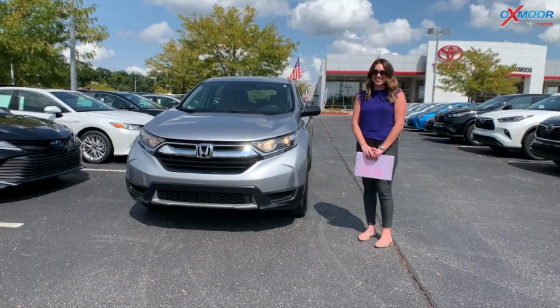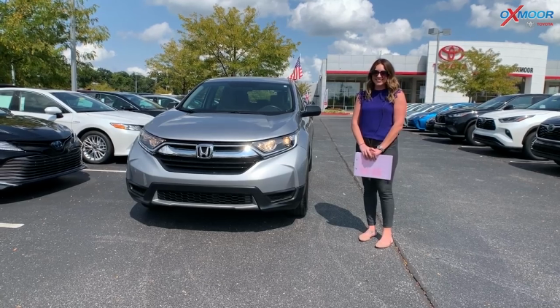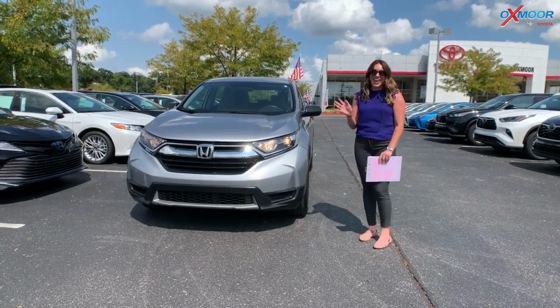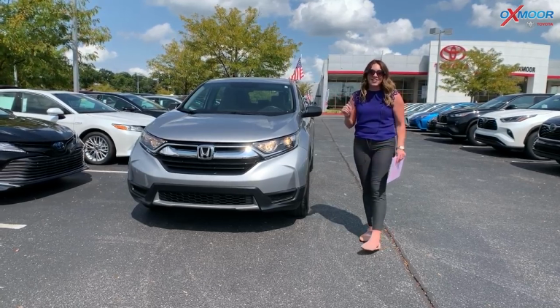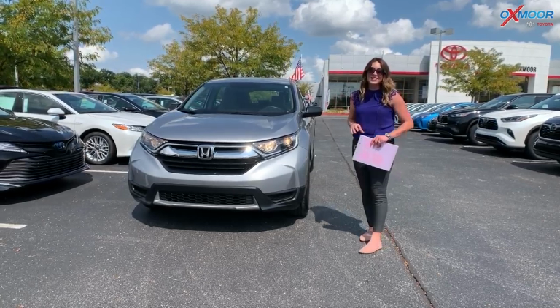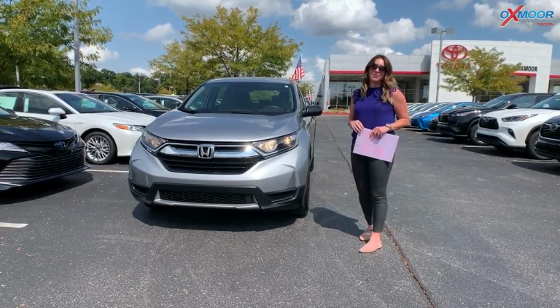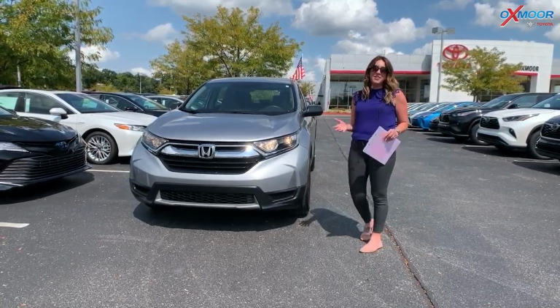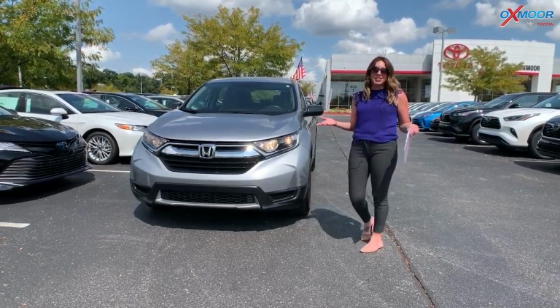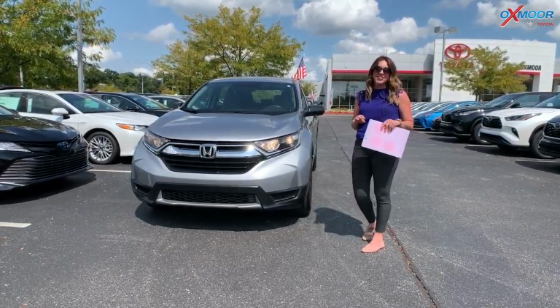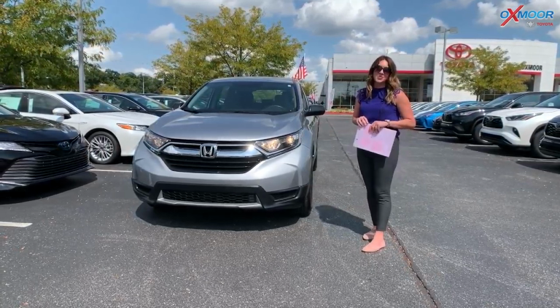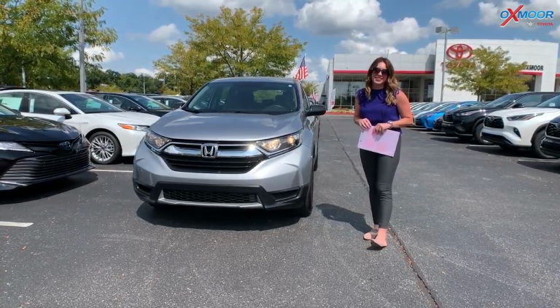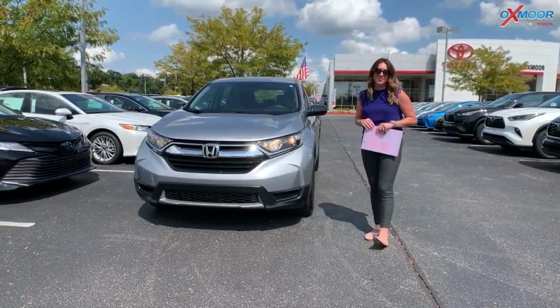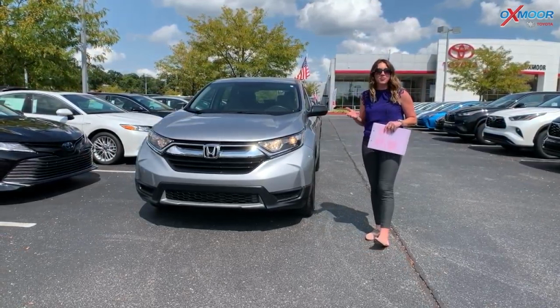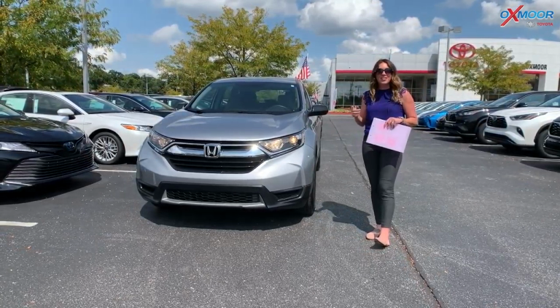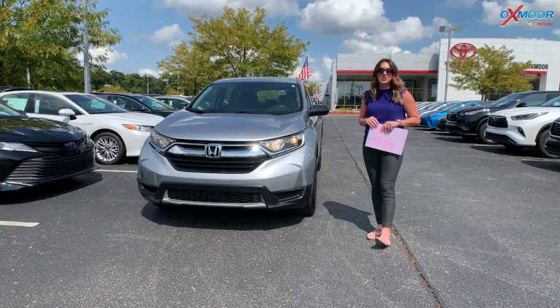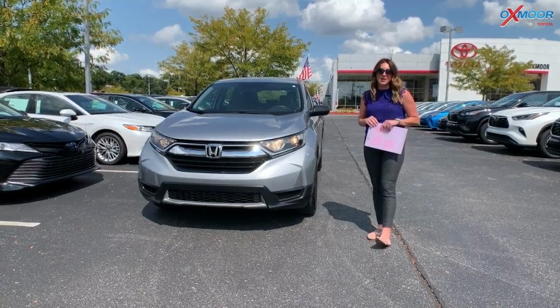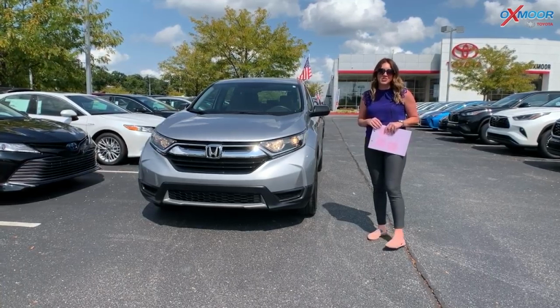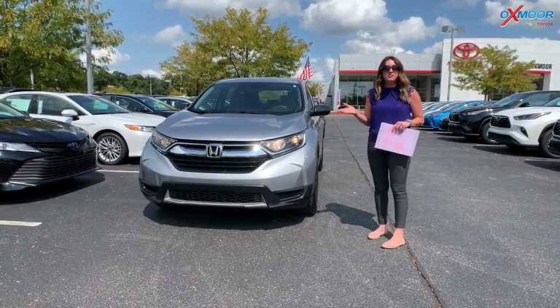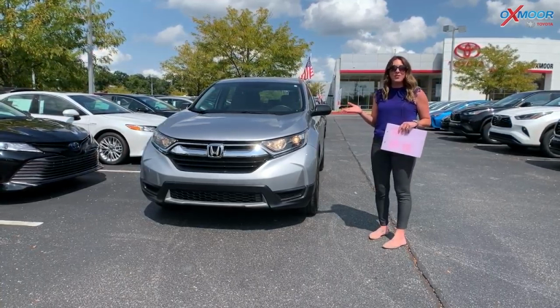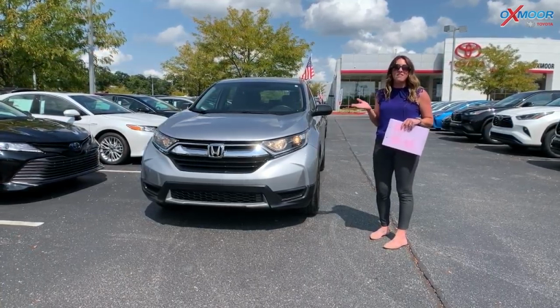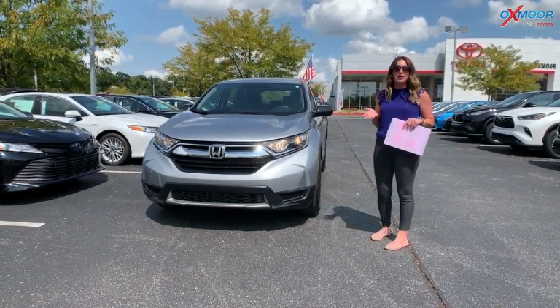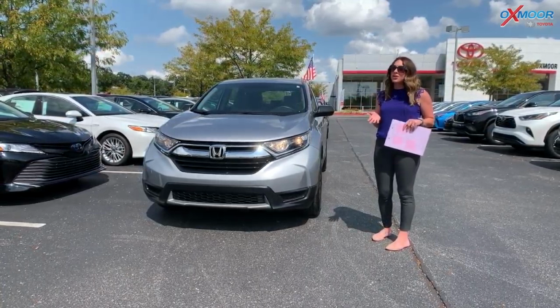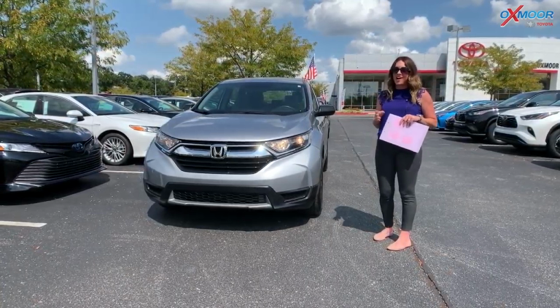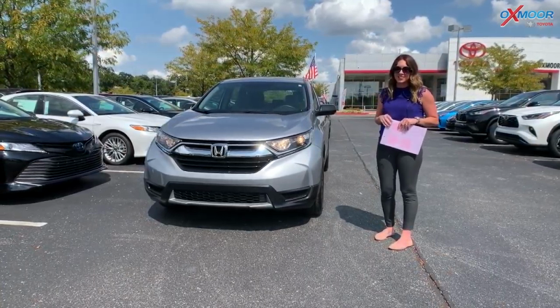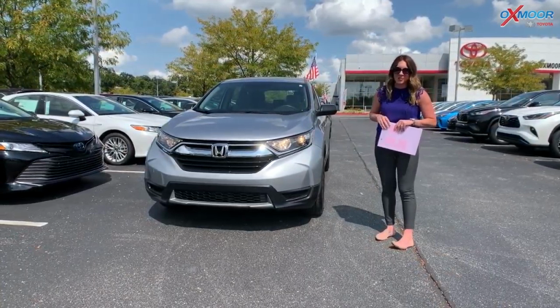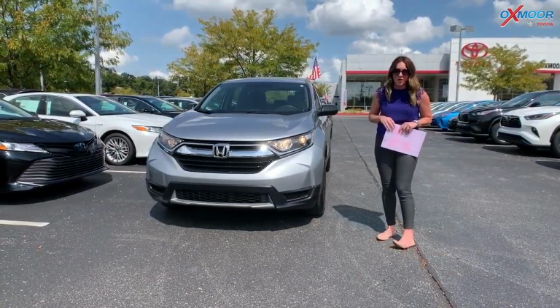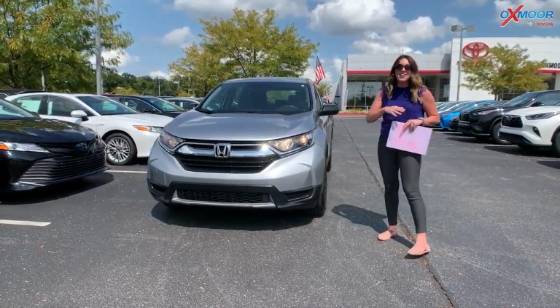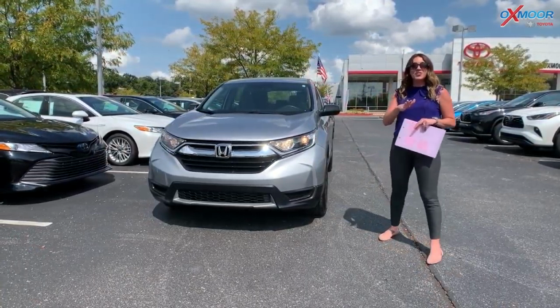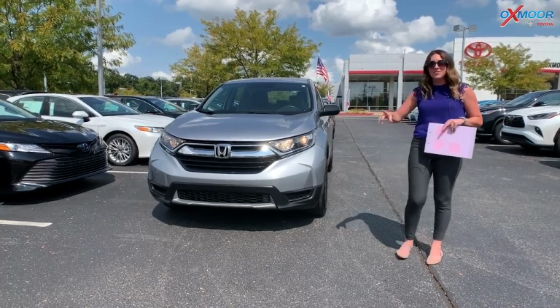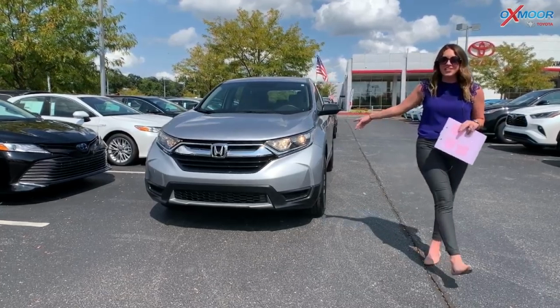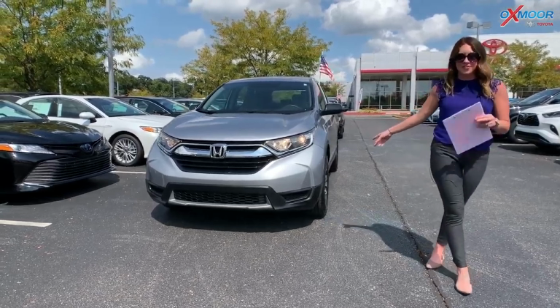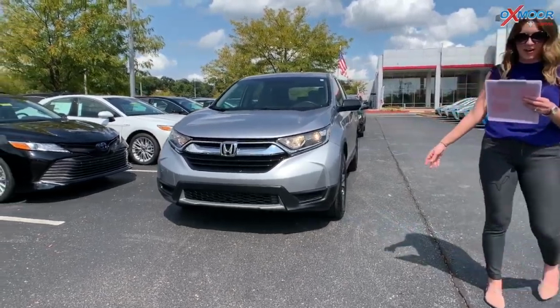Hey everyone, it's Gabrielle. I'm over here at Oxmoor Toyota today for our weekly used car specials. This week we have three pre-owned Hondas to share with you all. Let's go over some information on the first one.